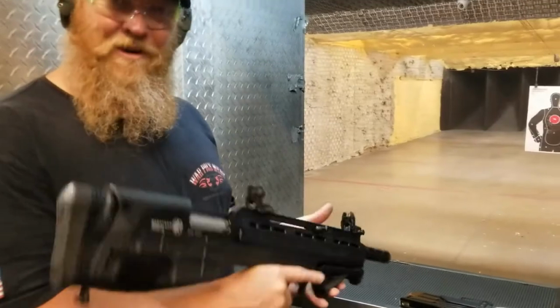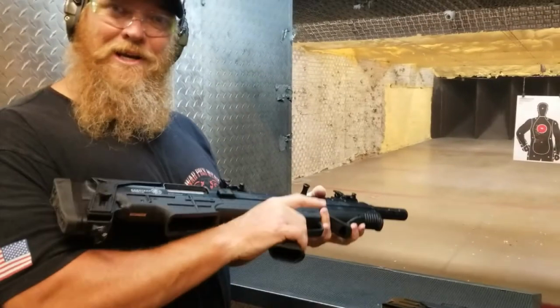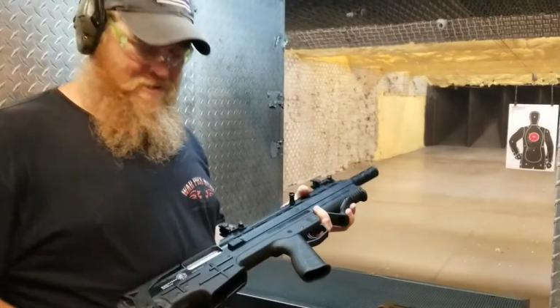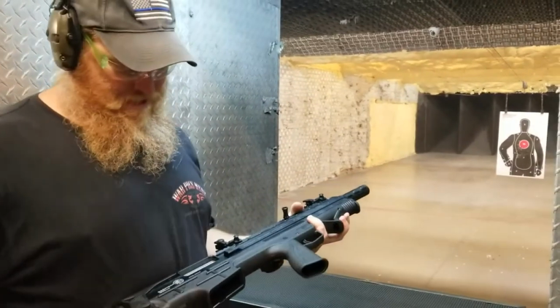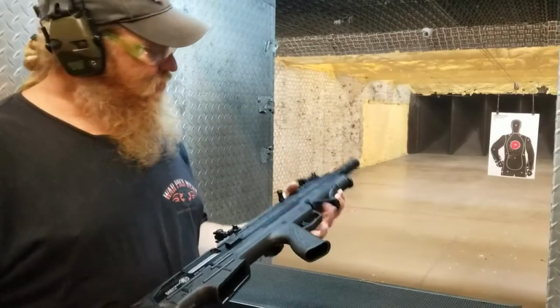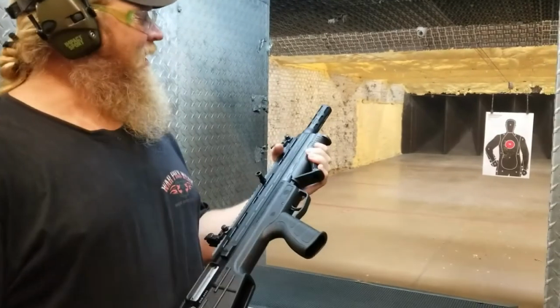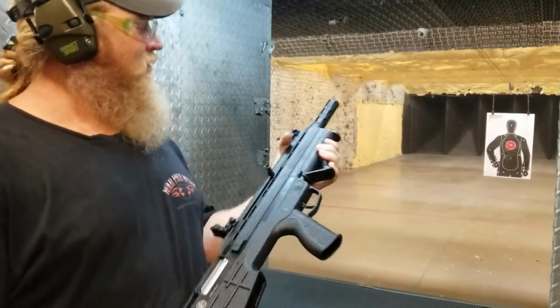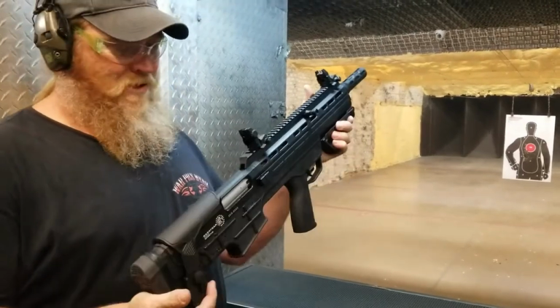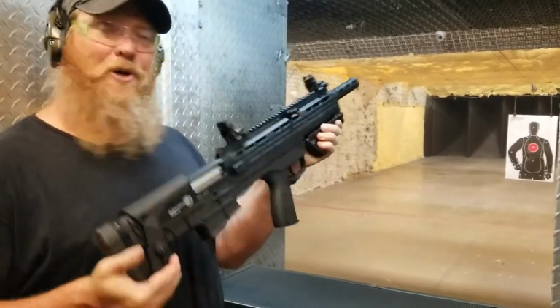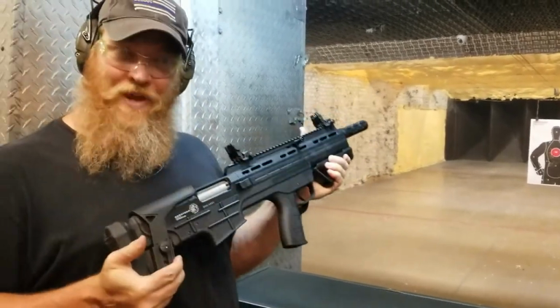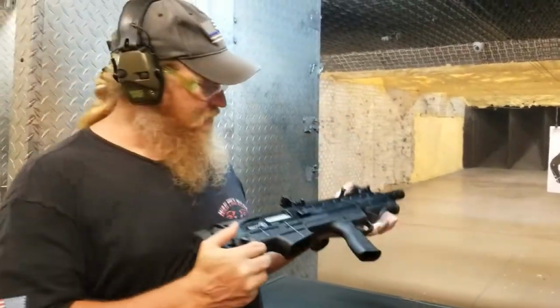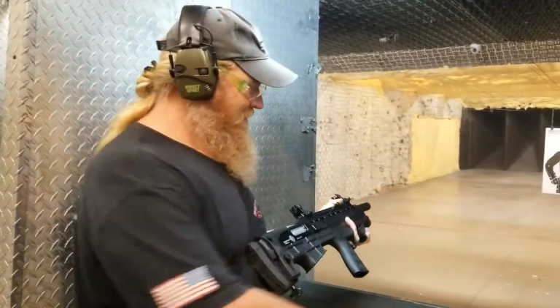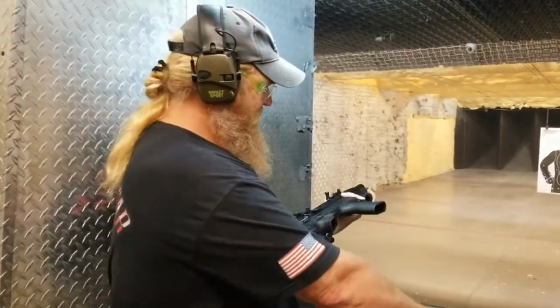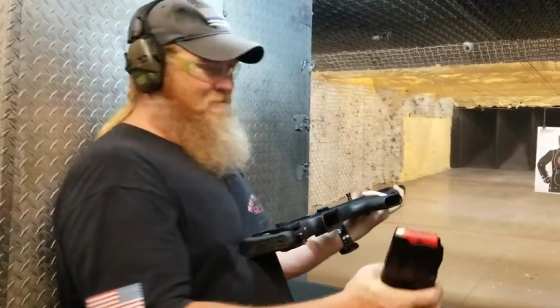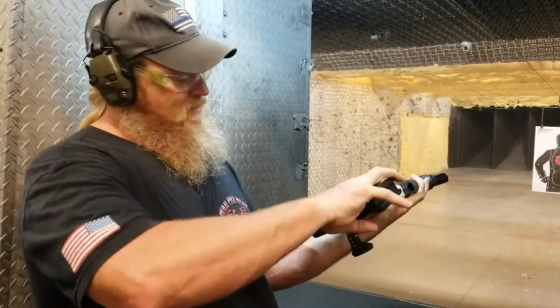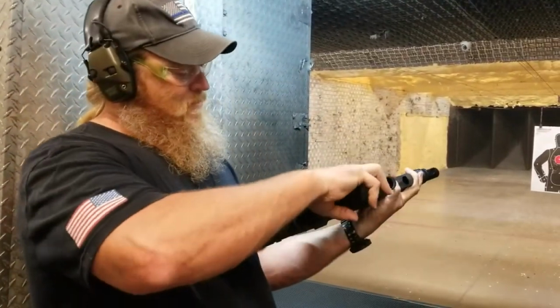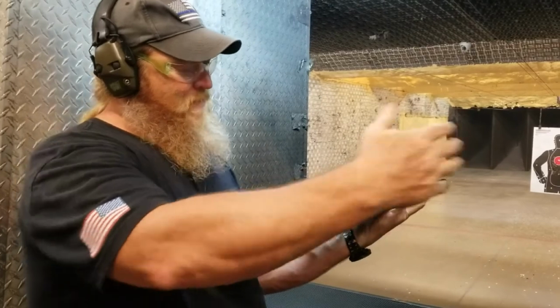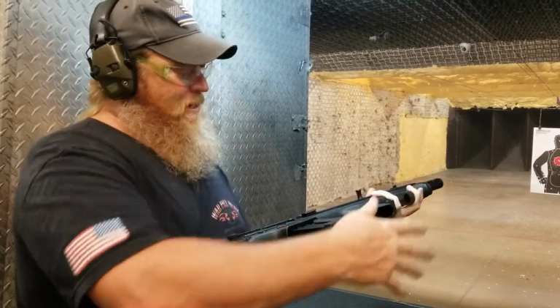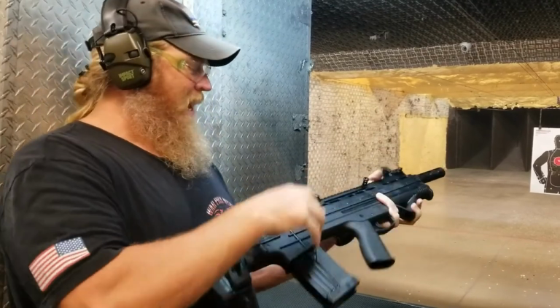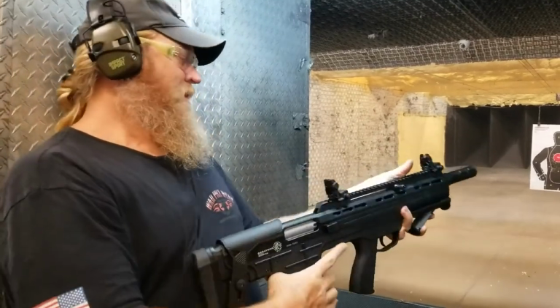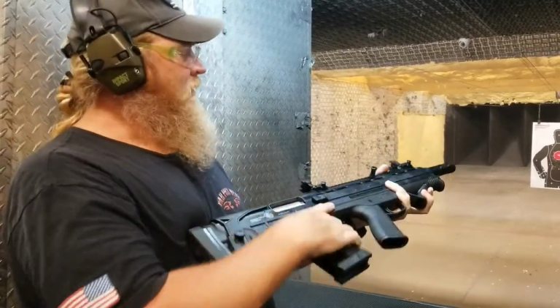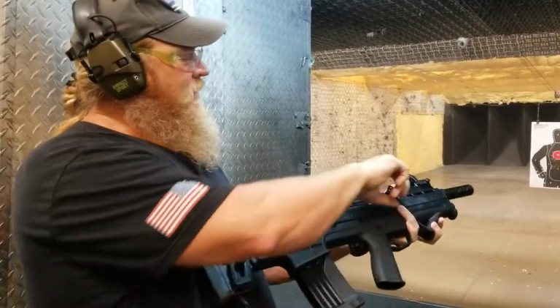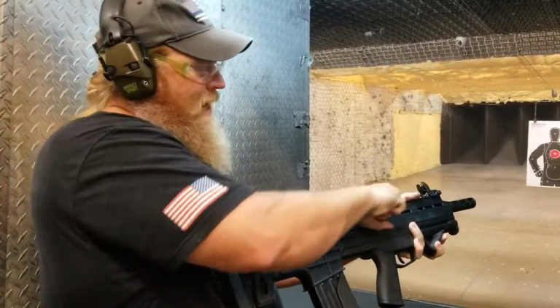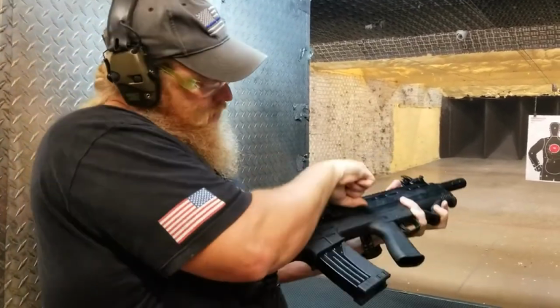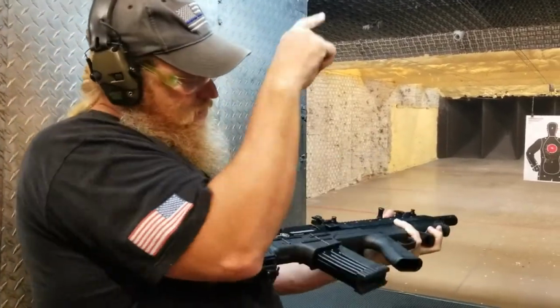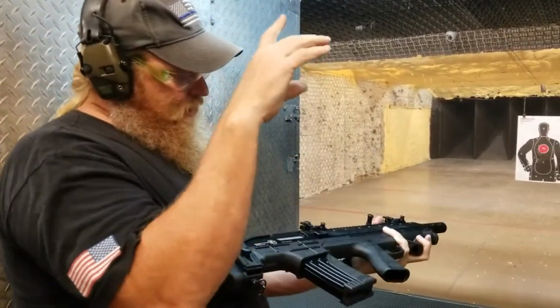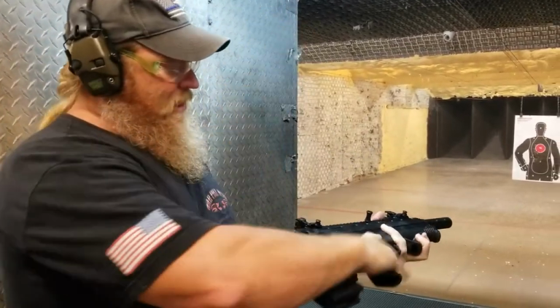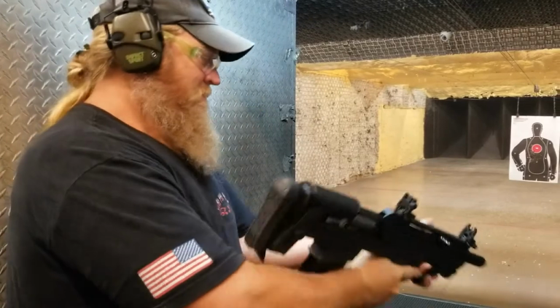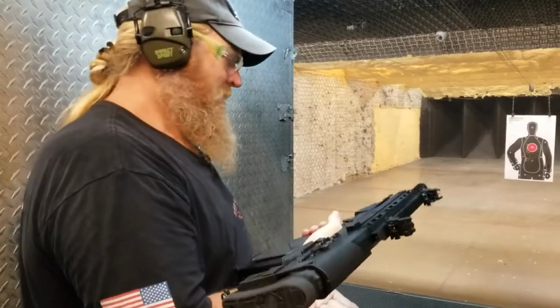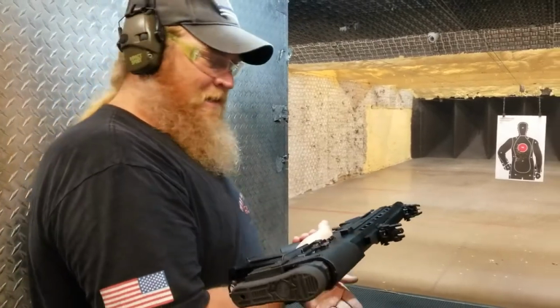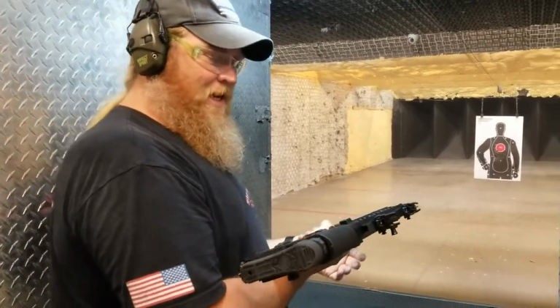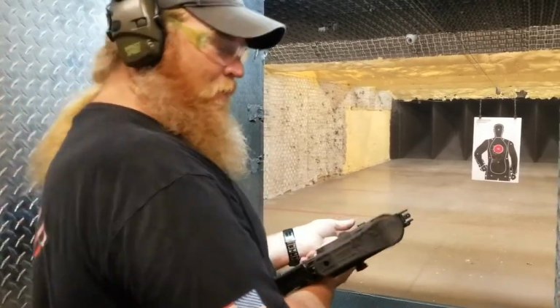Are we ready? Yep. All right, so we got the Garrisar Bullpup 12-gauge. Throw that sandwich in there. Good tap. We got ourselves the rack action. She went in.